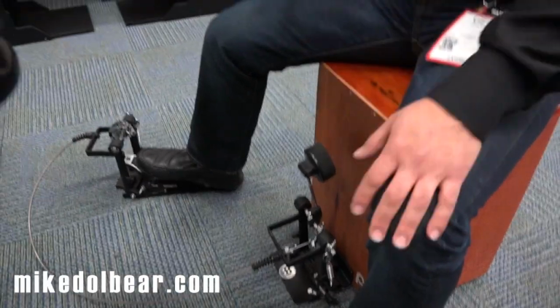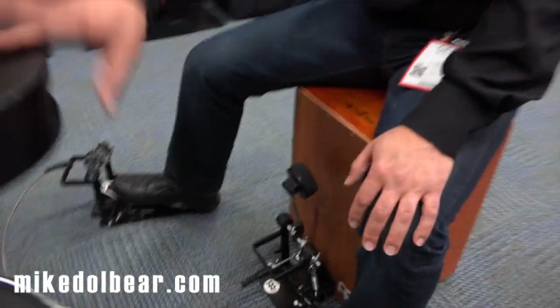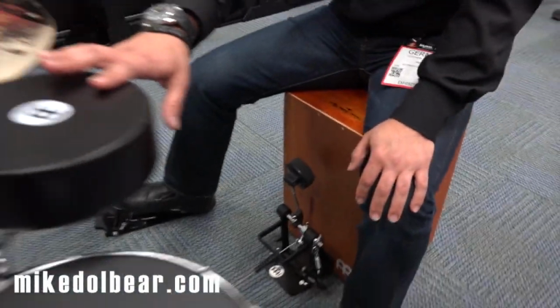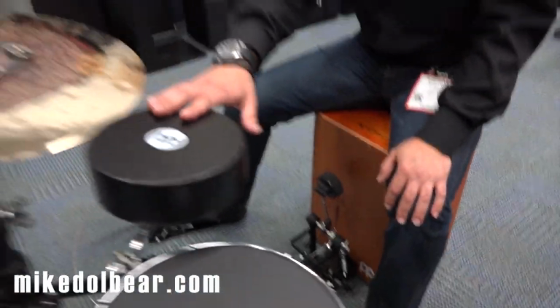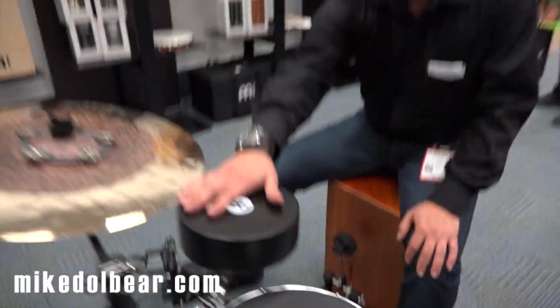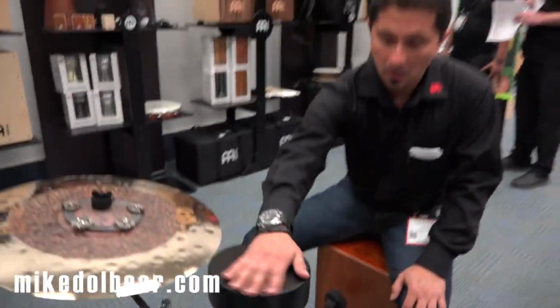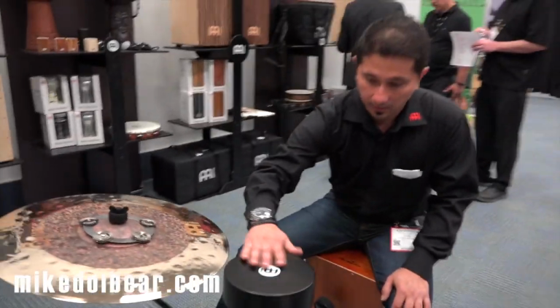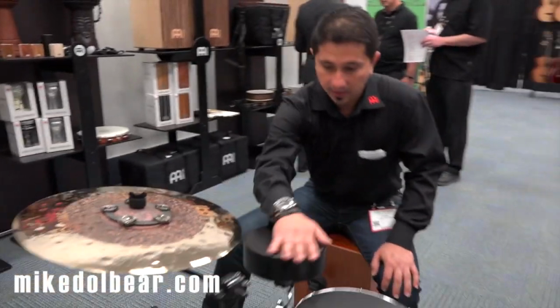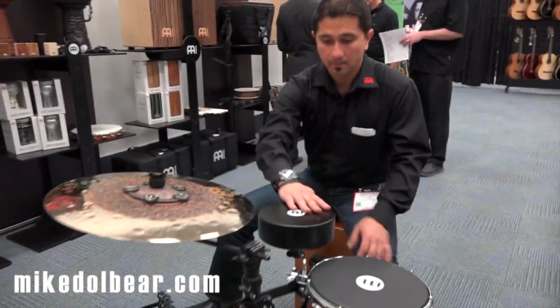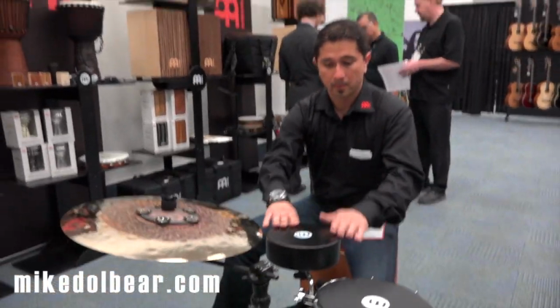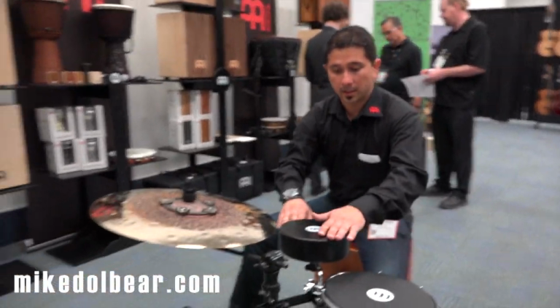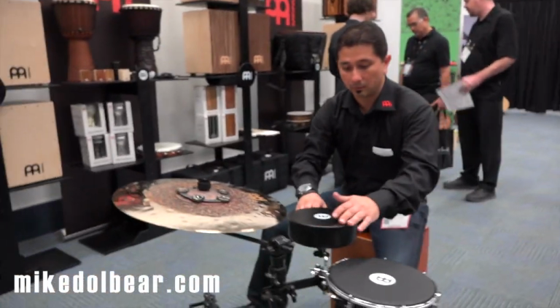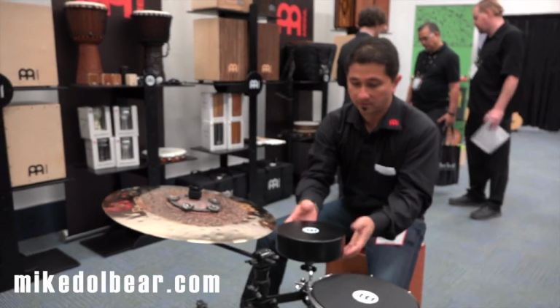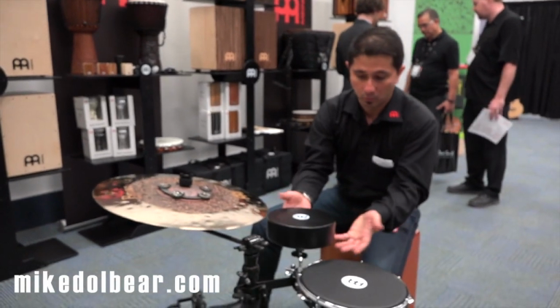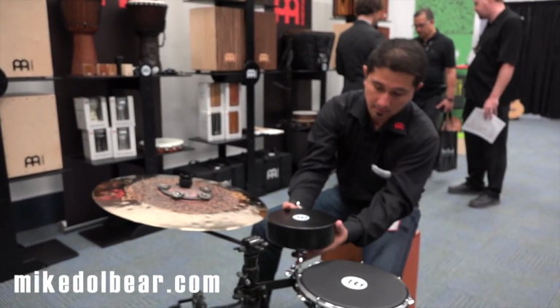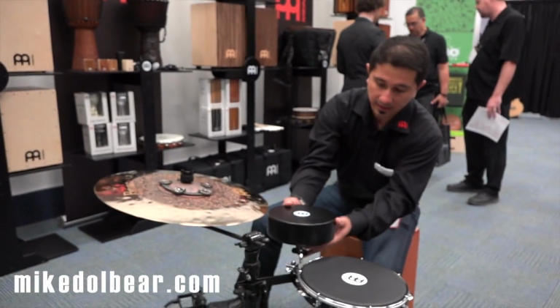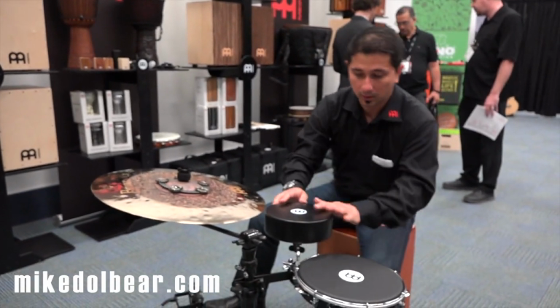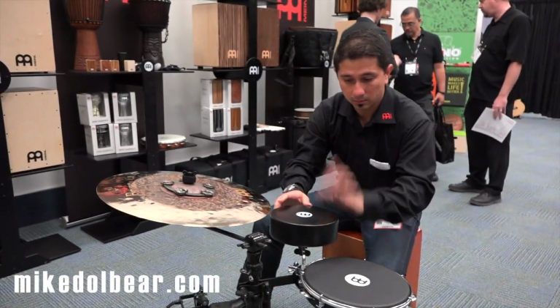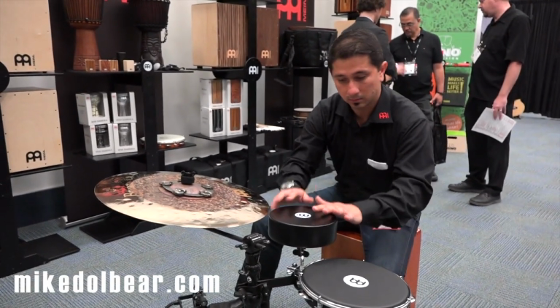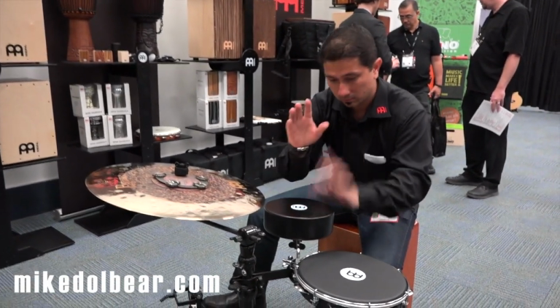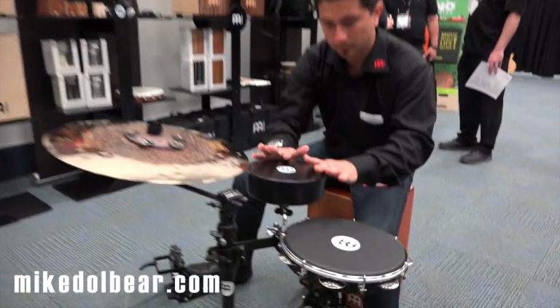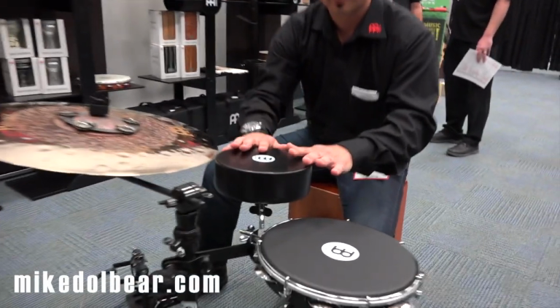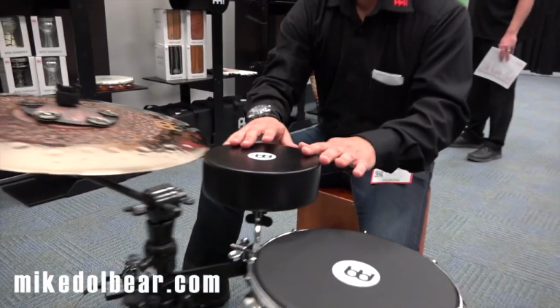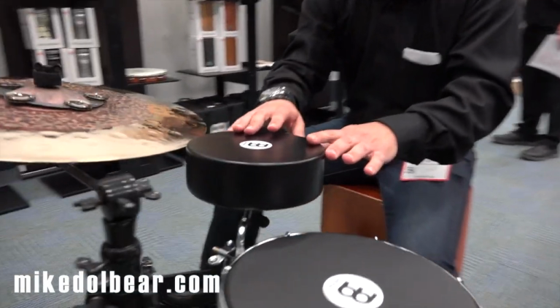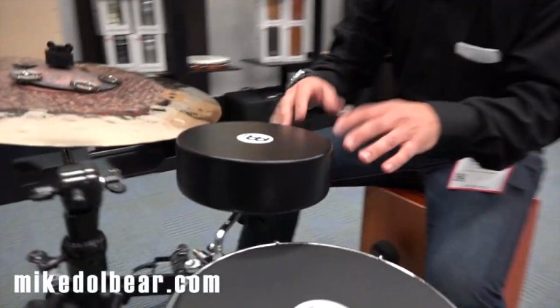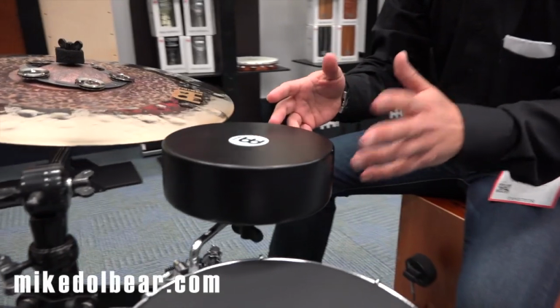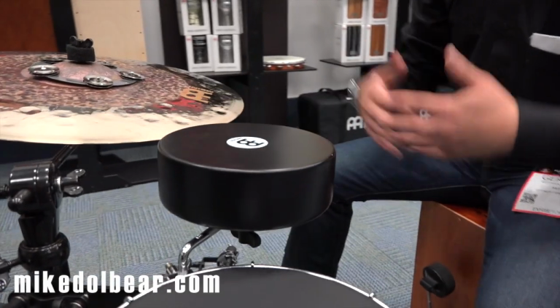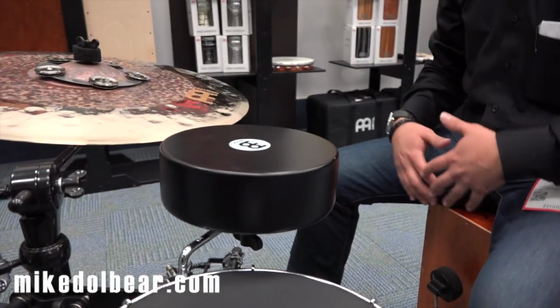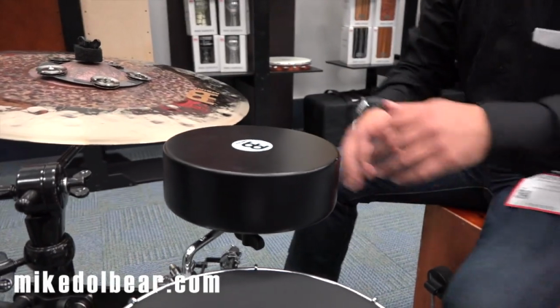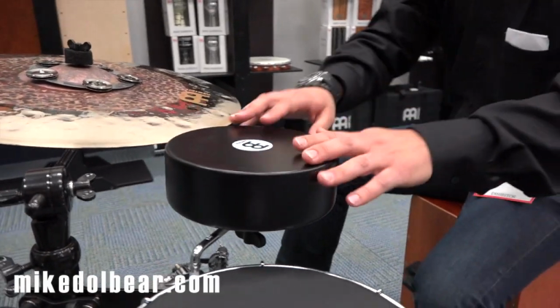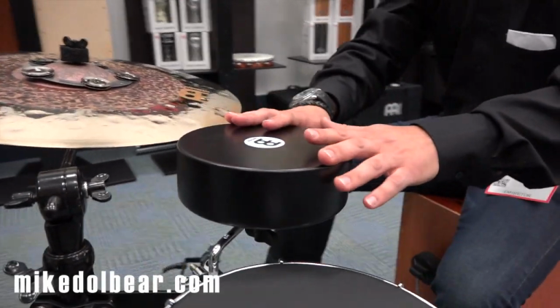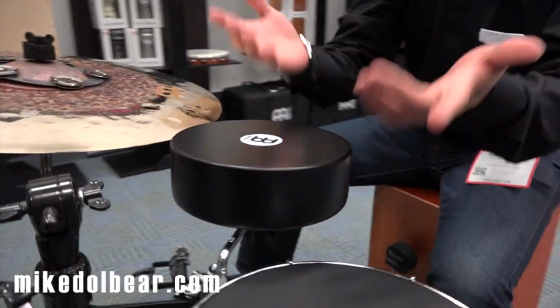And to complement the sound, we have the cajons over here, which is very portable. You can mount it anywhere, and it complements the bass sound.